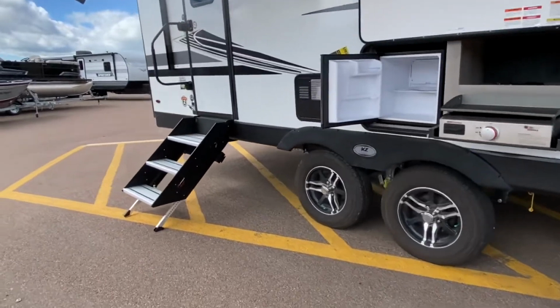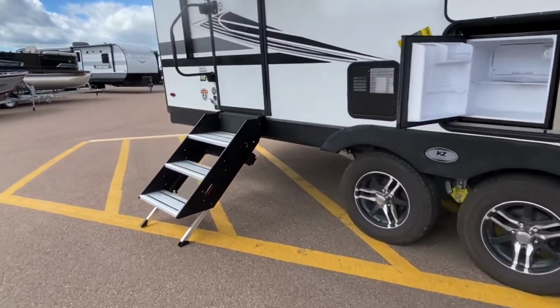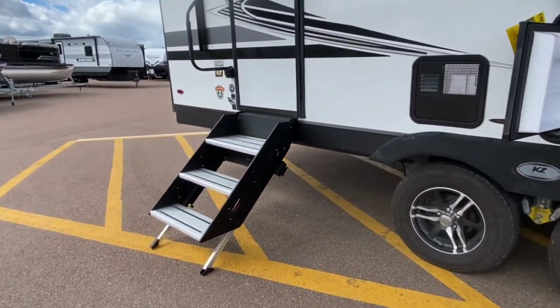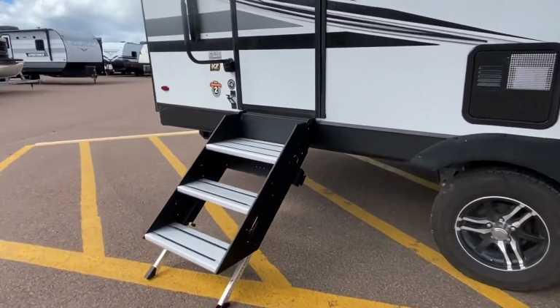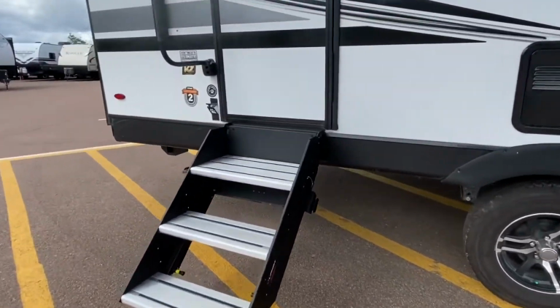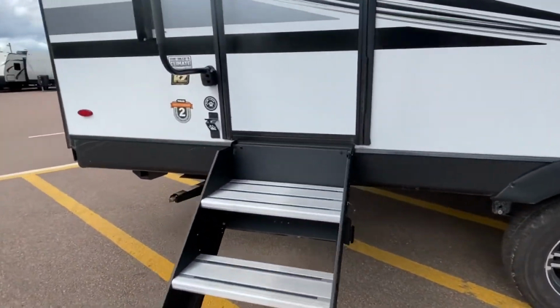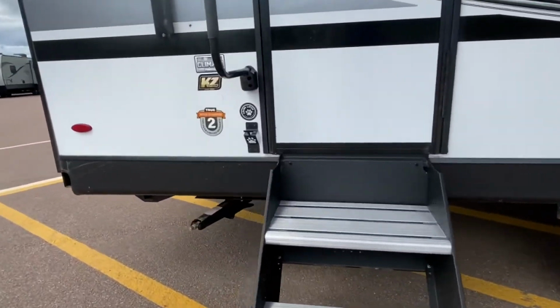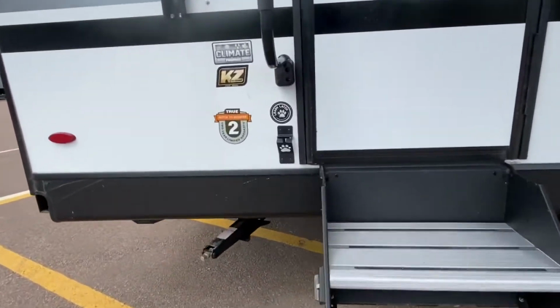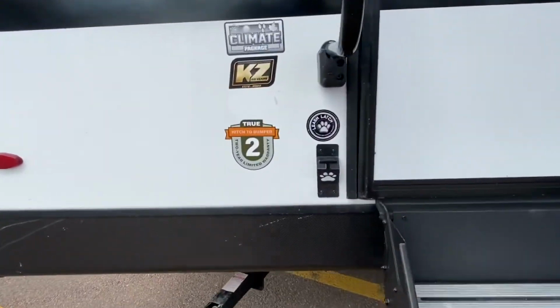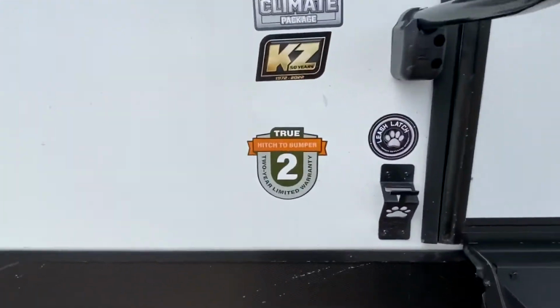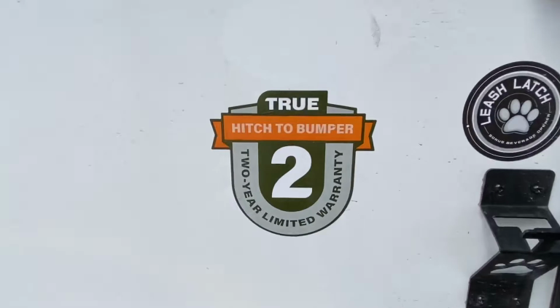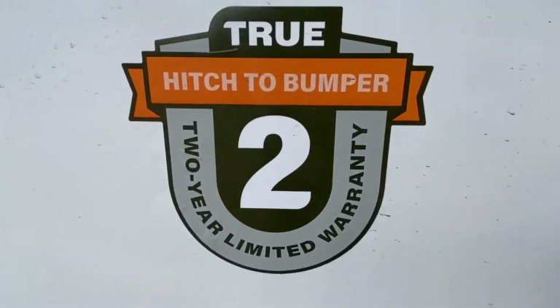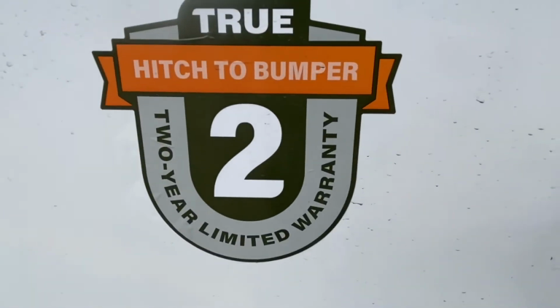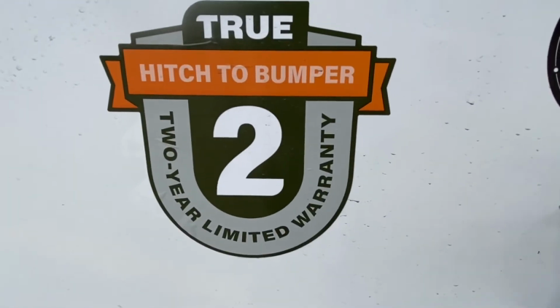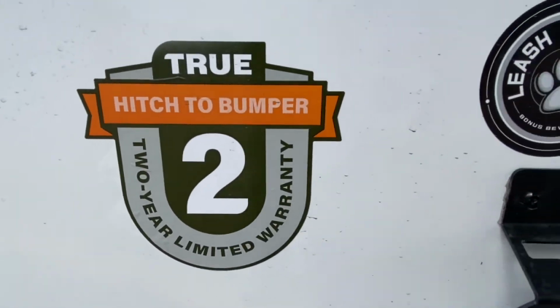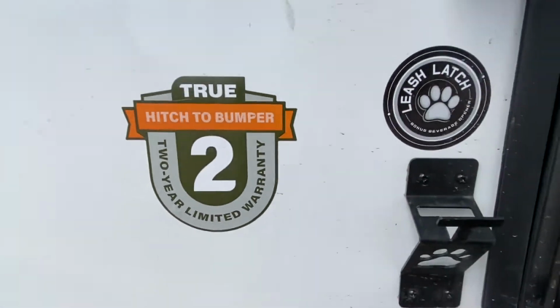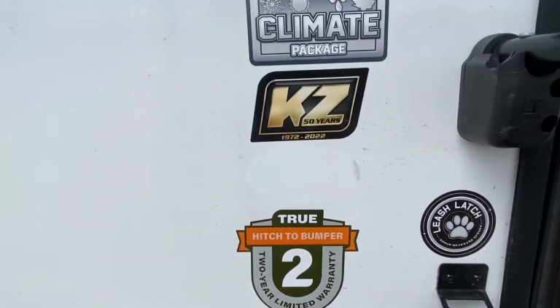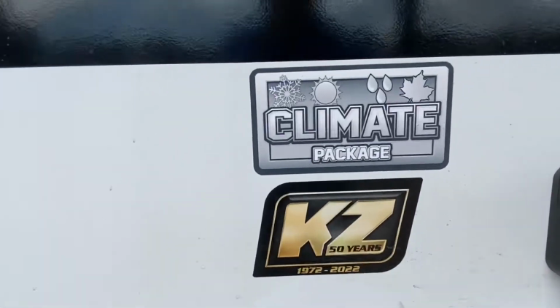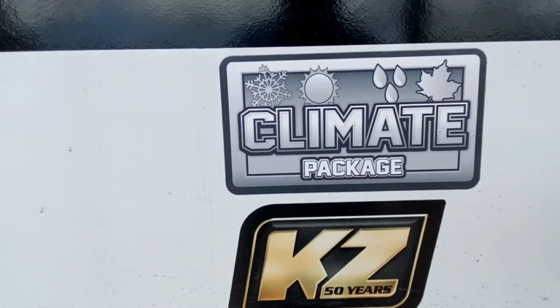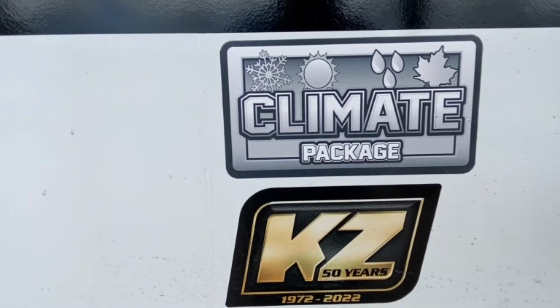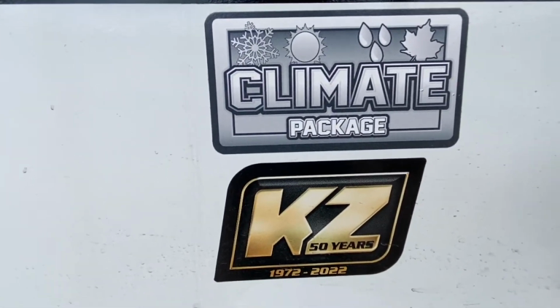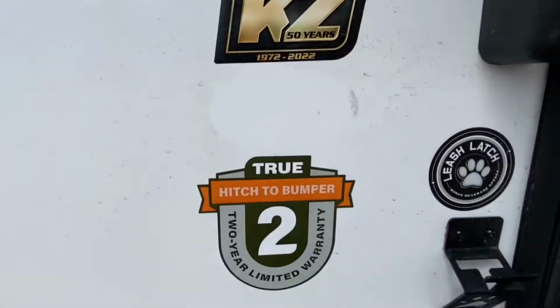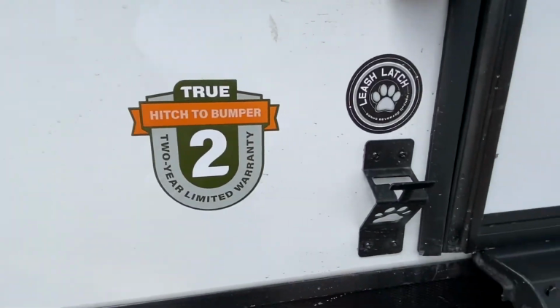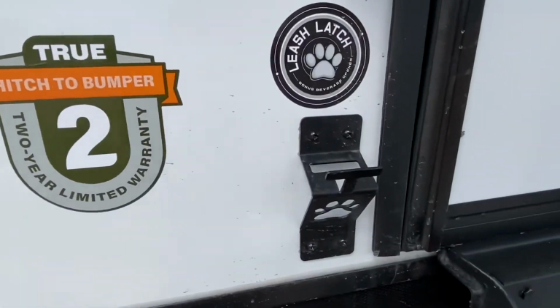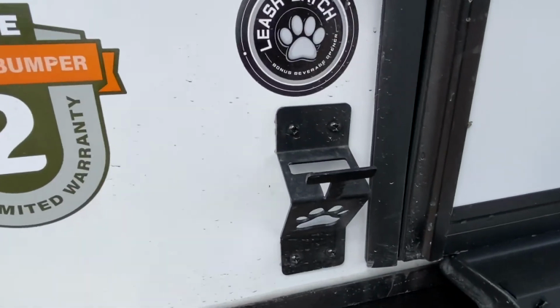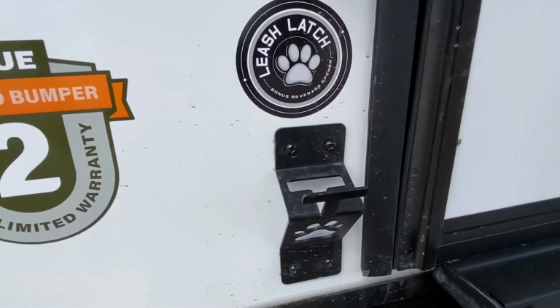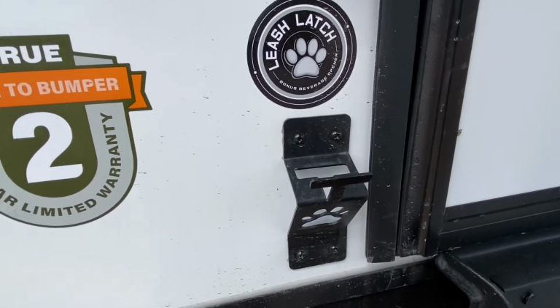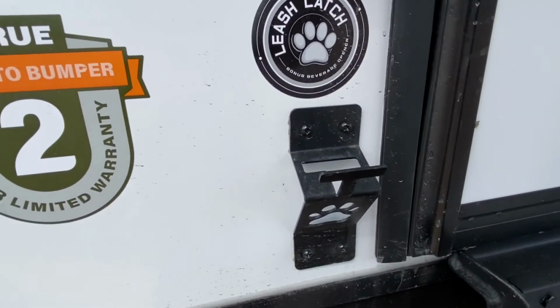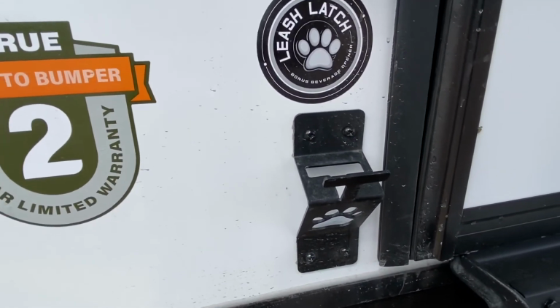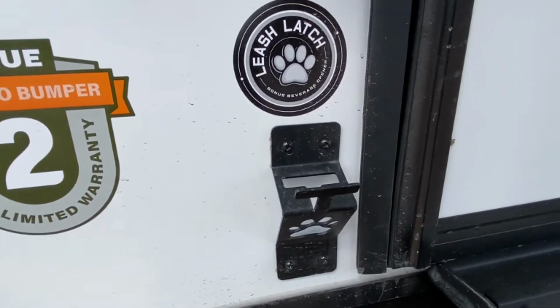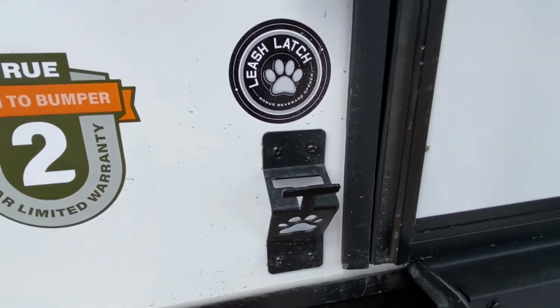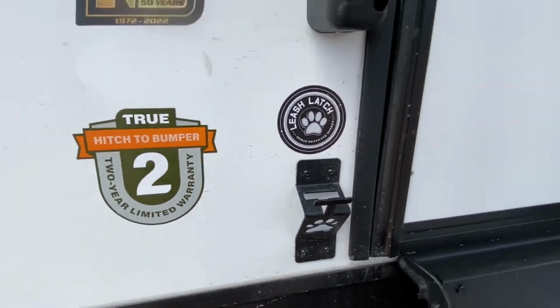I see plywood construction out front. We got solid steps. This is a Connect, so they come with a two-year warranty and the Connect package.